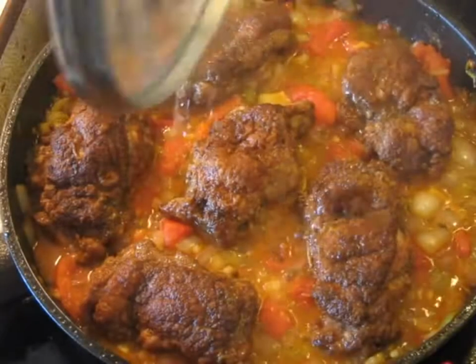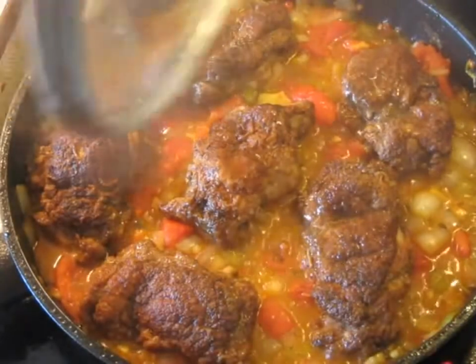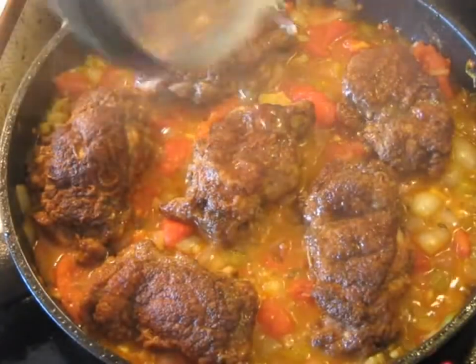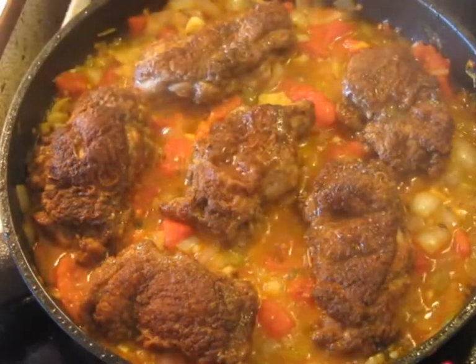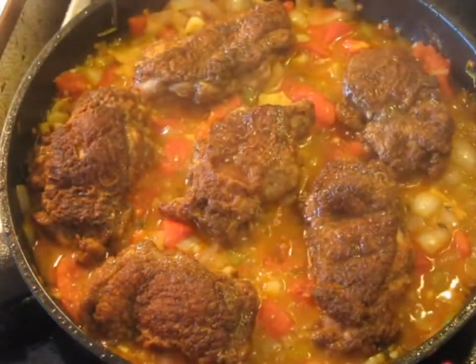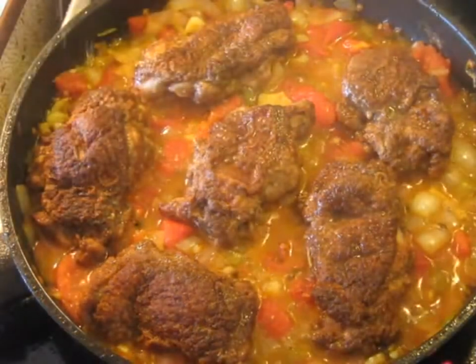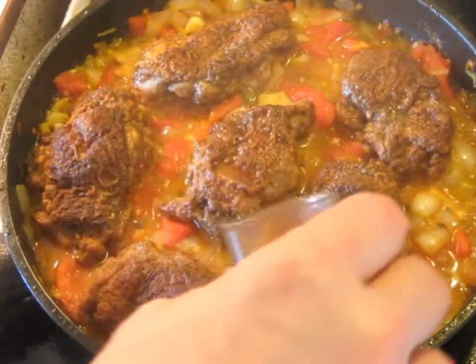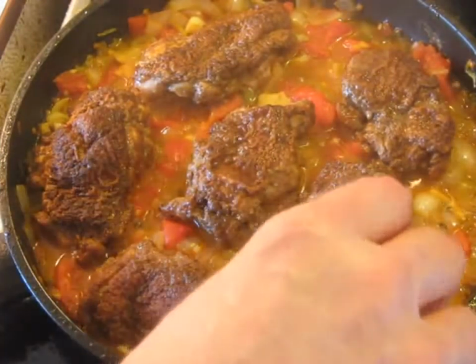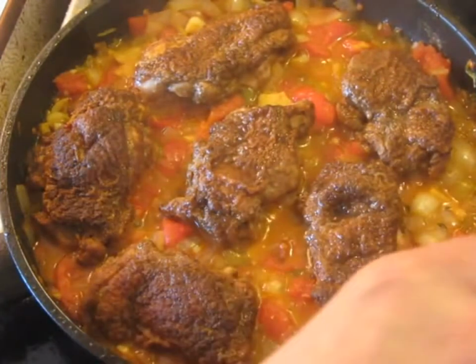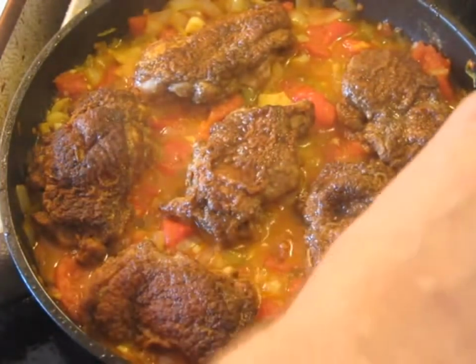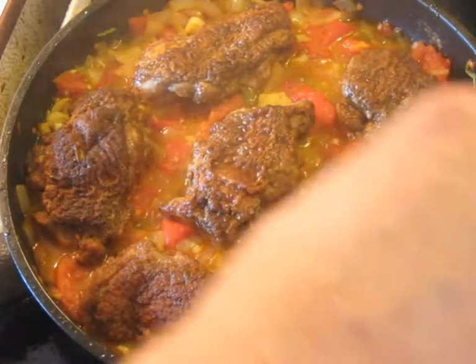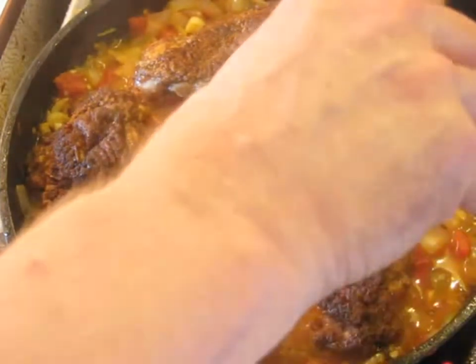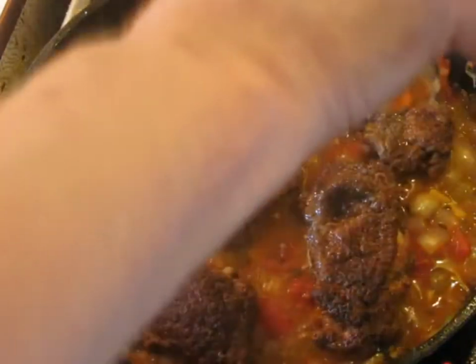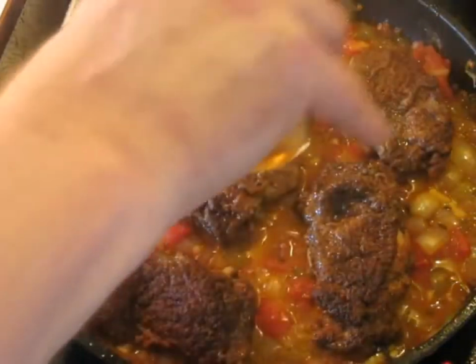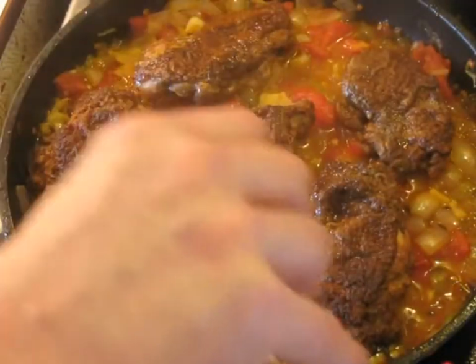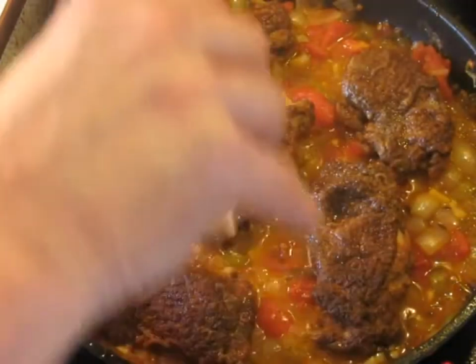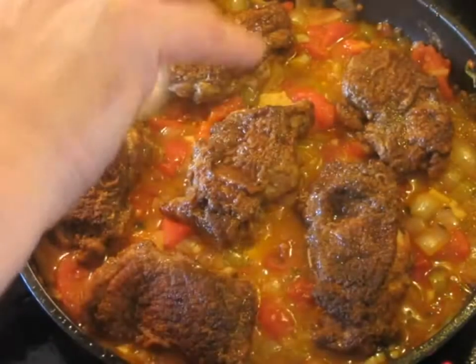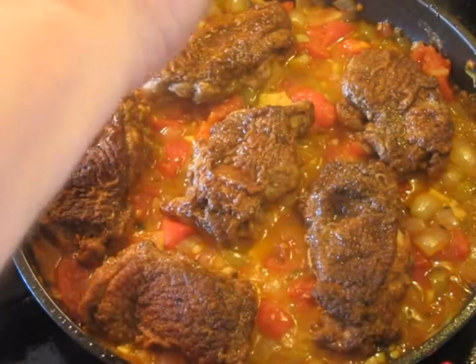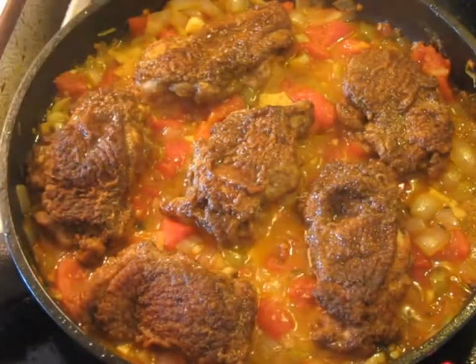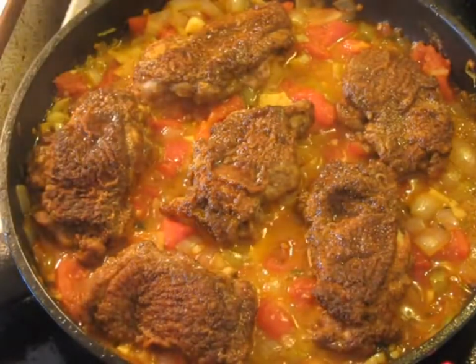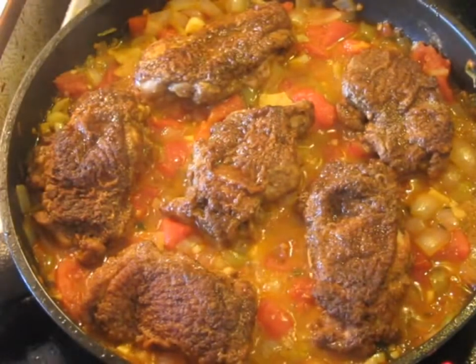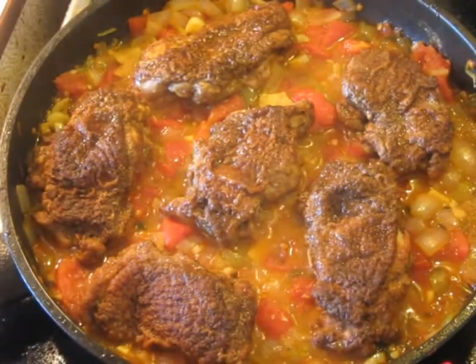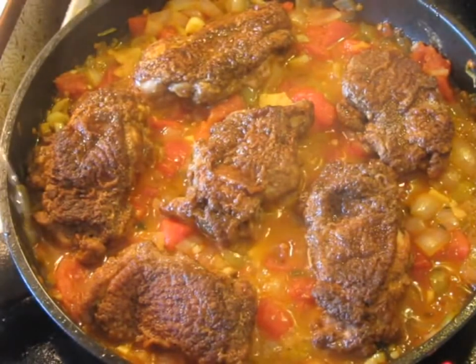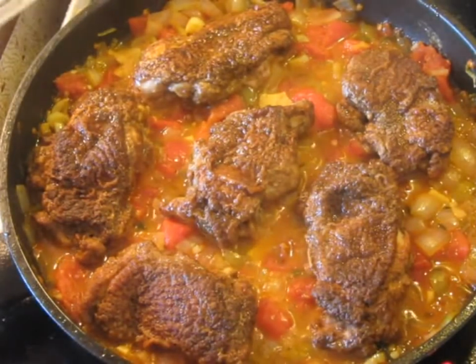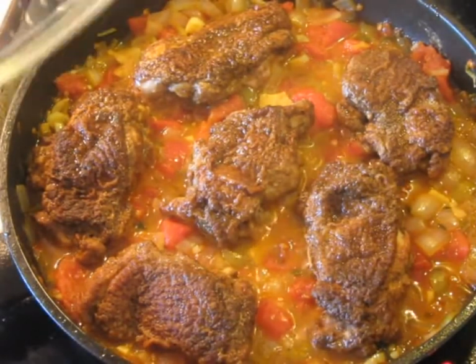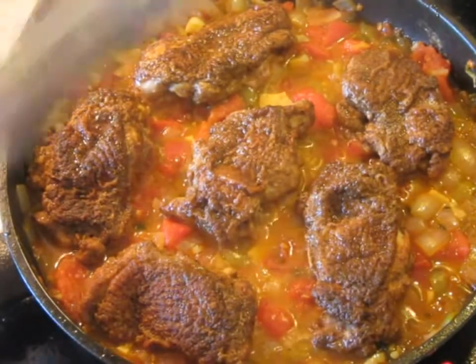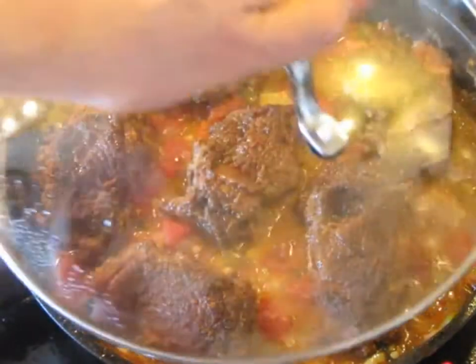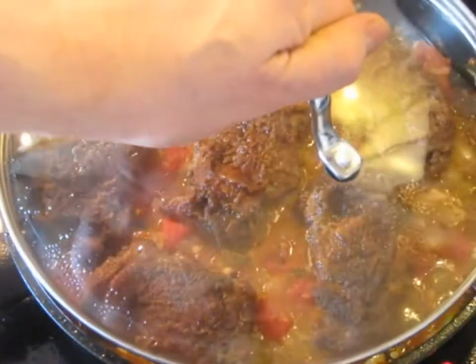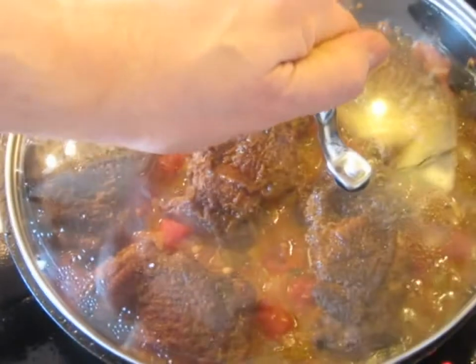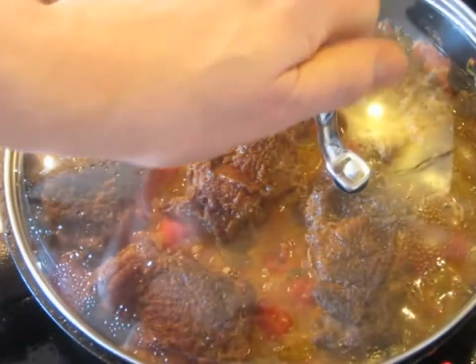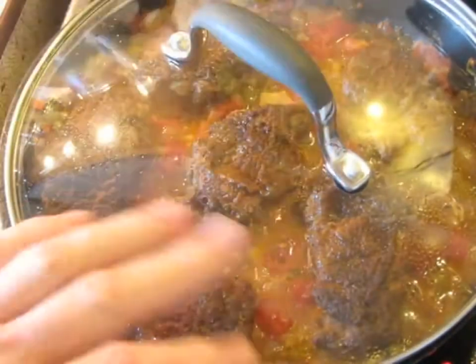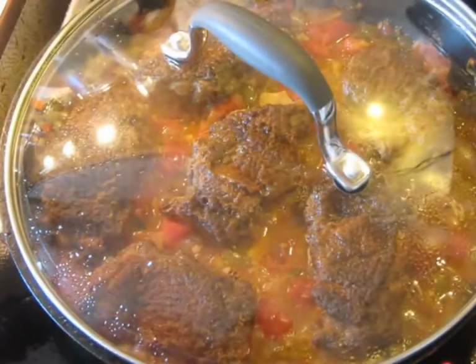It's been 30 minutes now. I'm going to add the liquid smoke — about 10 or 15 ml of it. I'm reducing the heat down to about 1.5, a very low simmer, and I'm going to put the lid back on for about 10 more minutes.